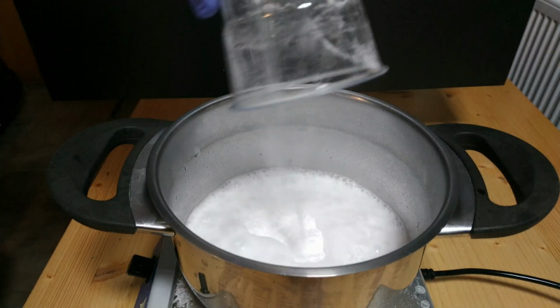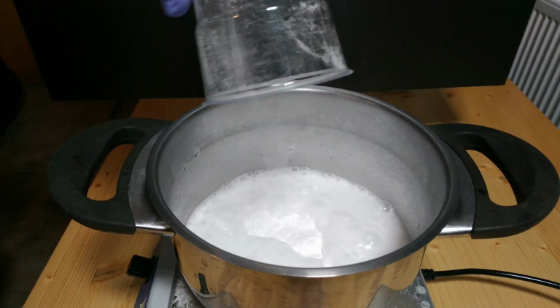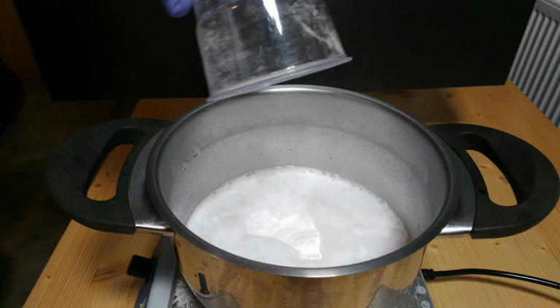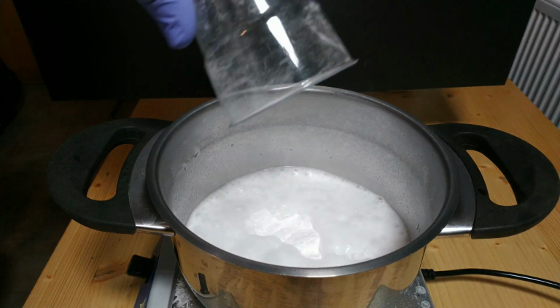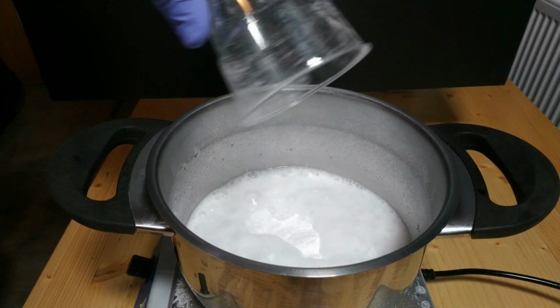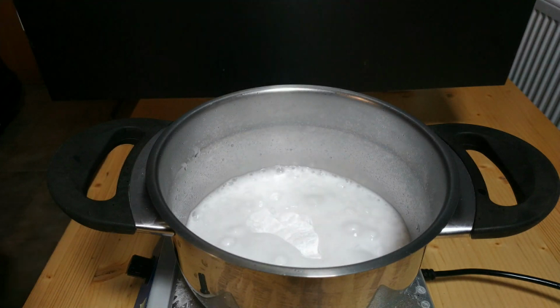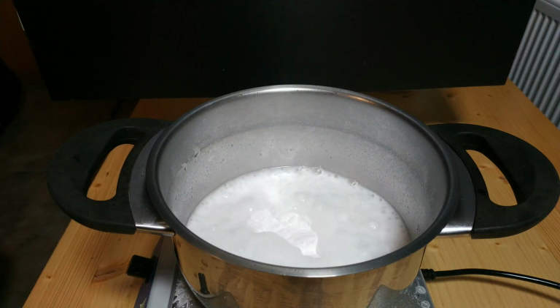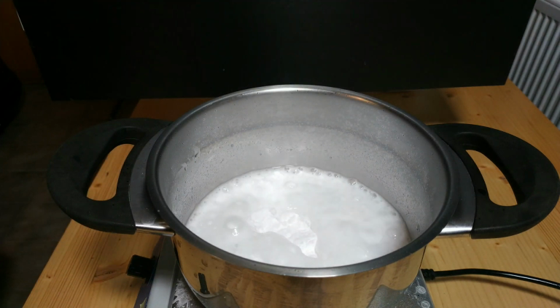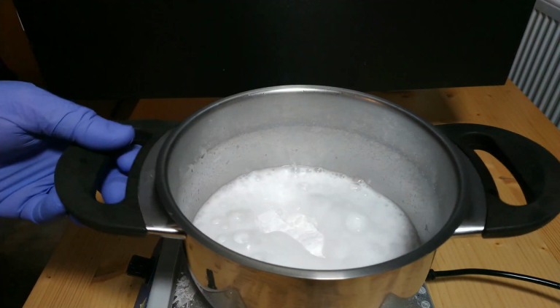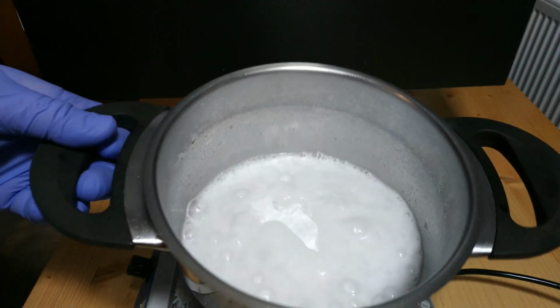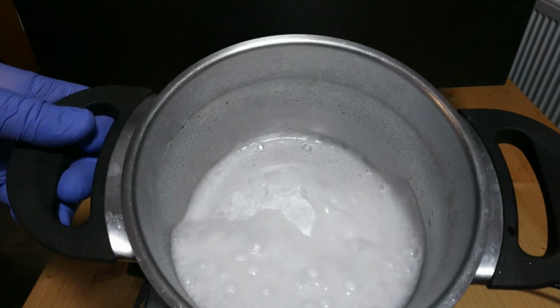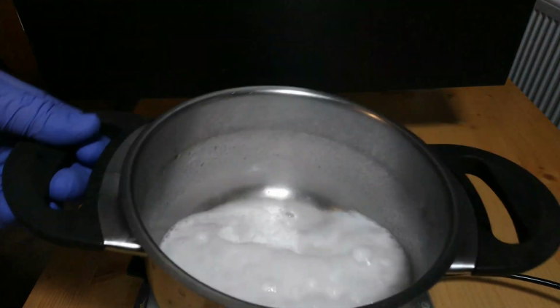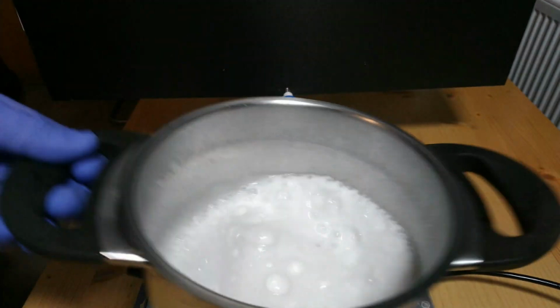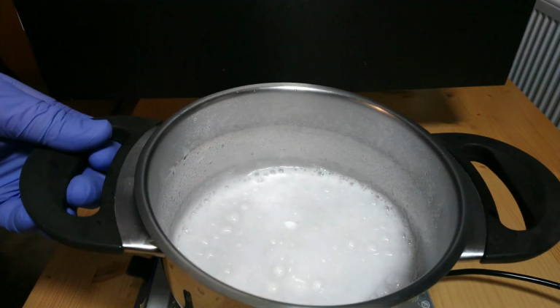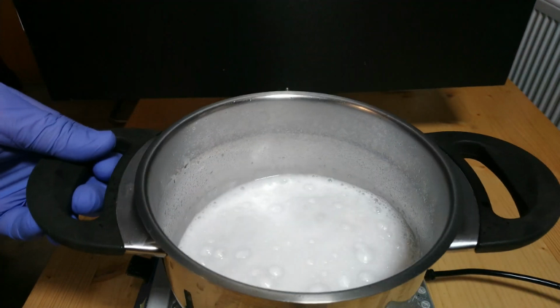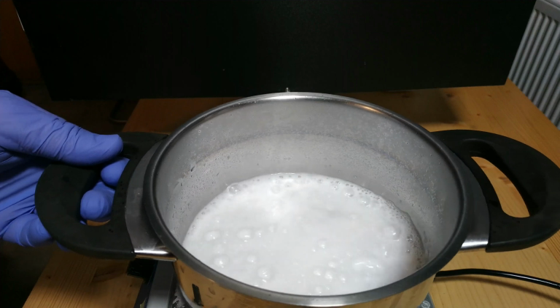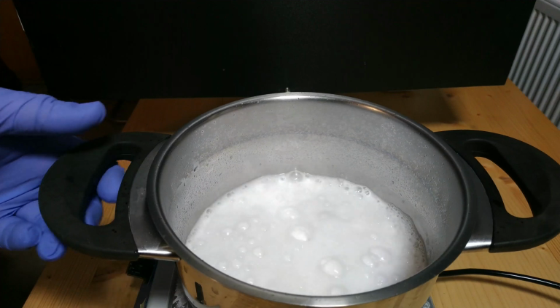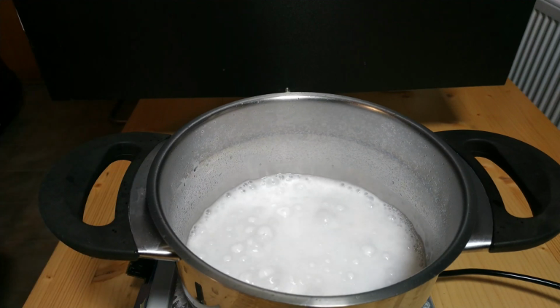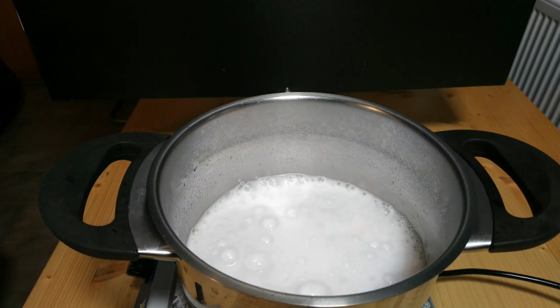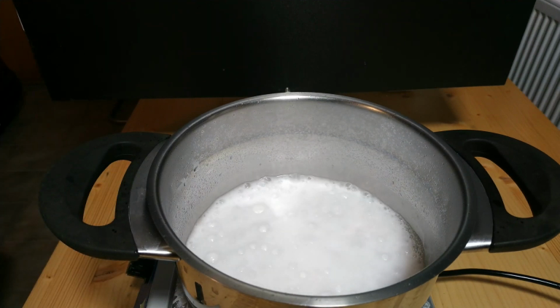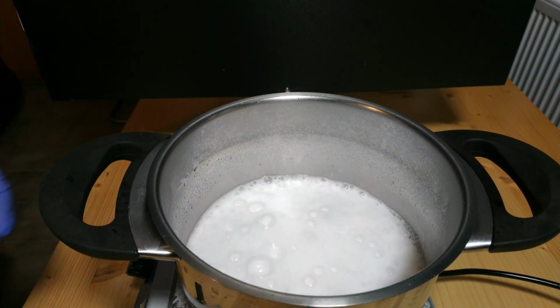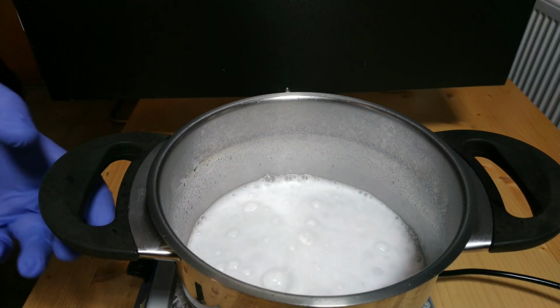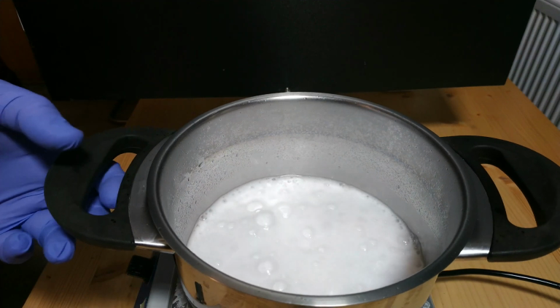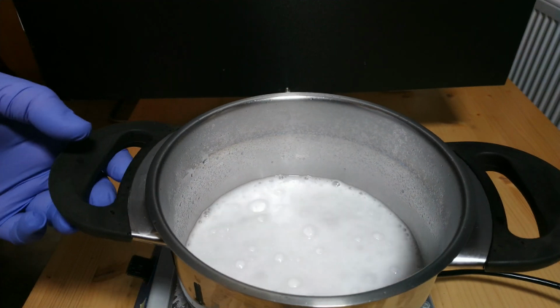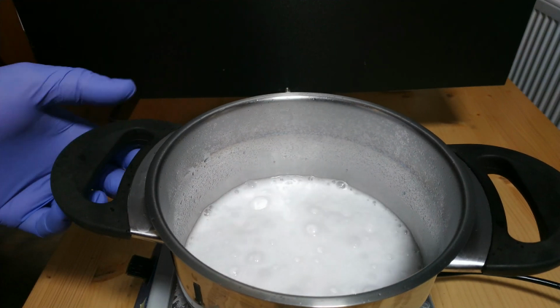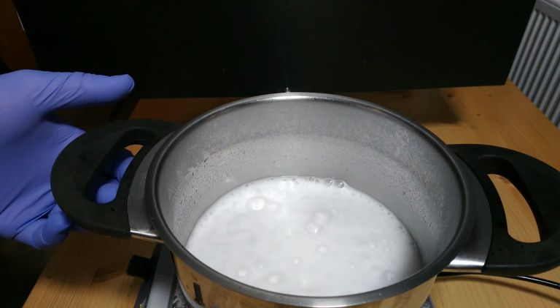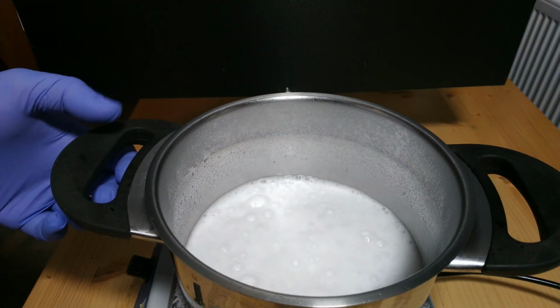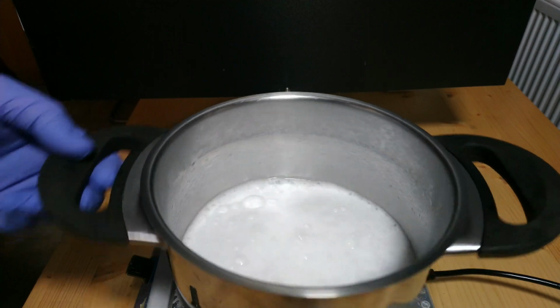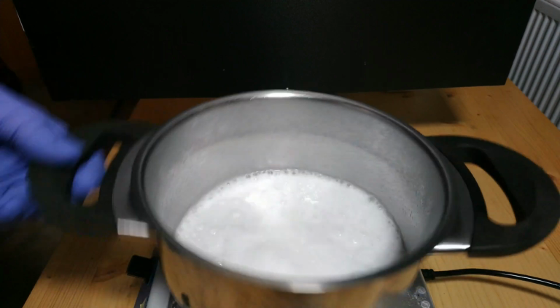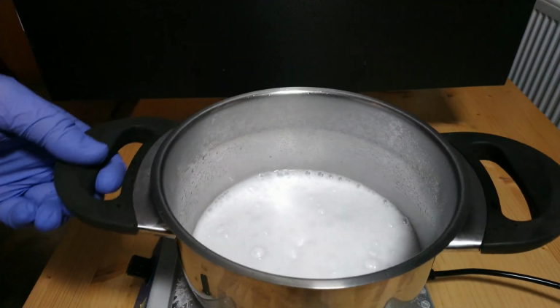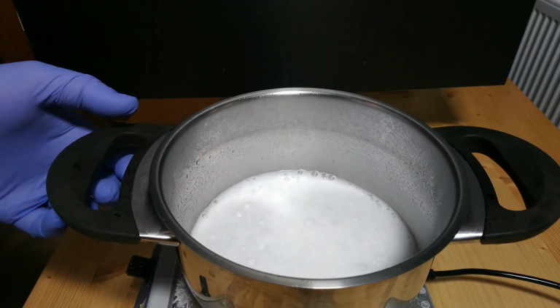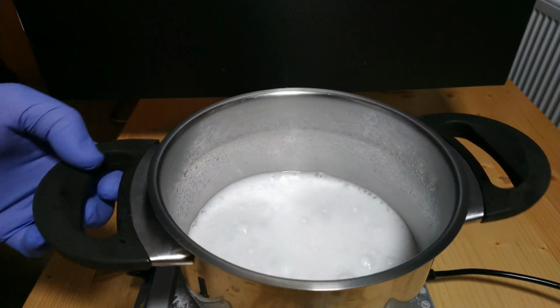As we can see, it is now reacting and this process took about 5 minutes. After that, the pH was tested with a pH test strip and a small amount of carbonate was added because it was still slightly acidic.